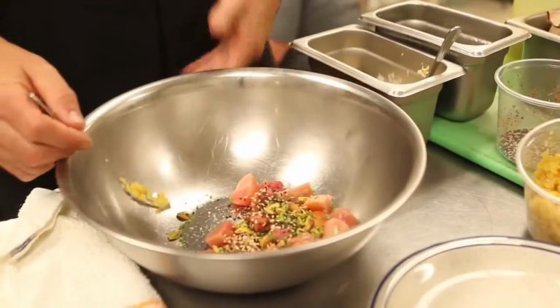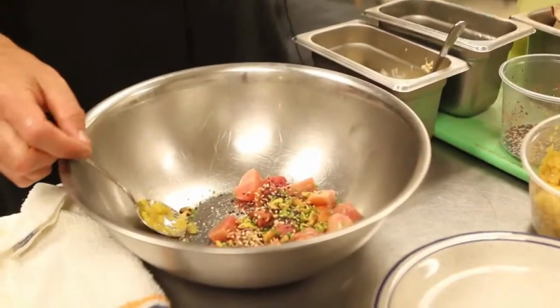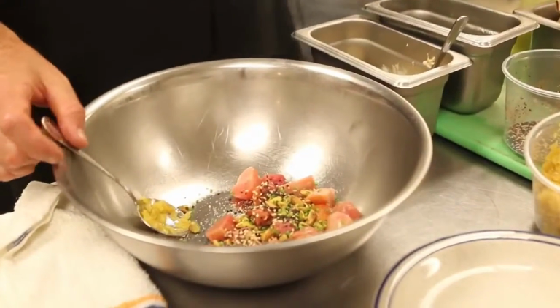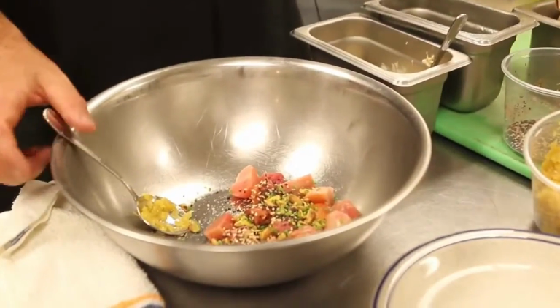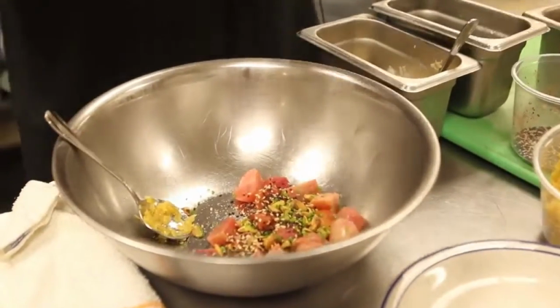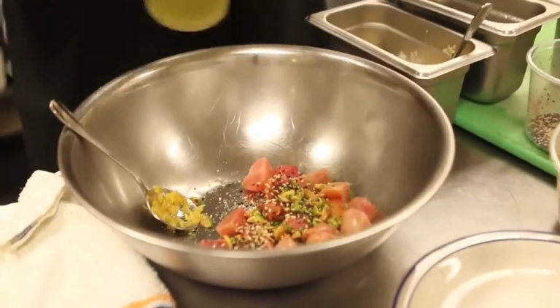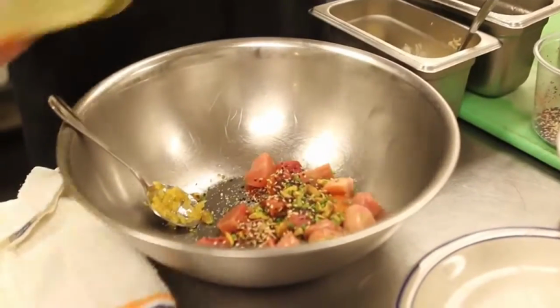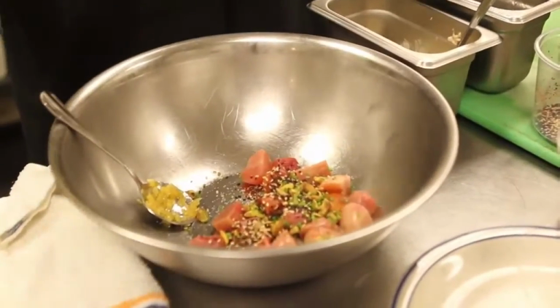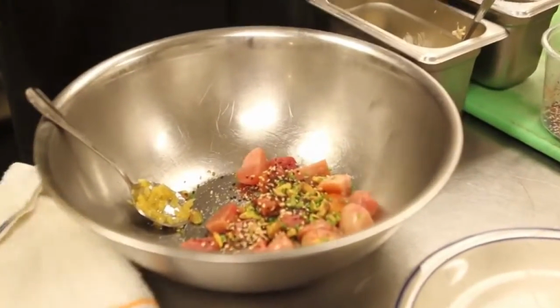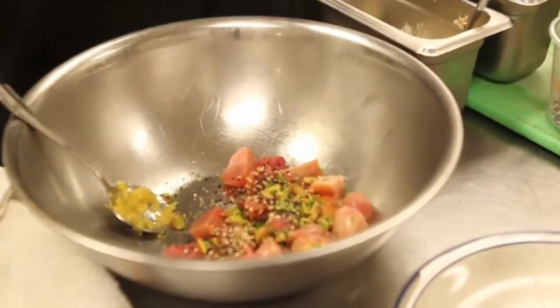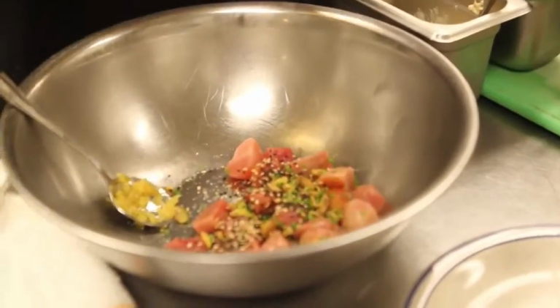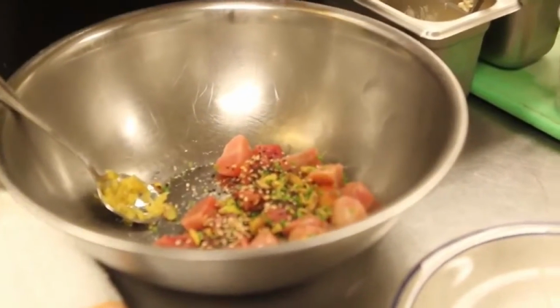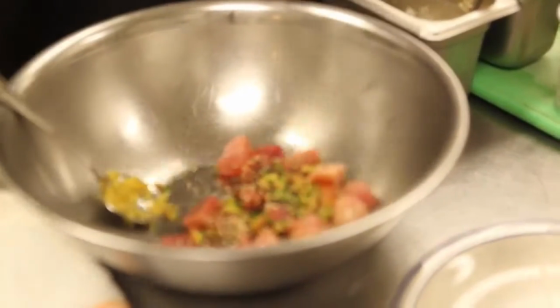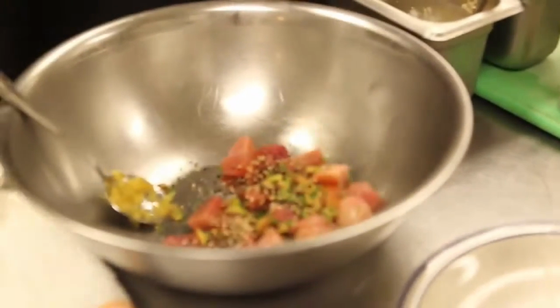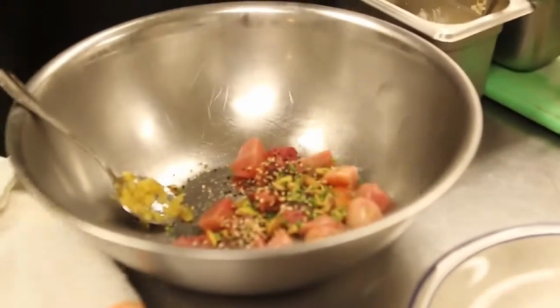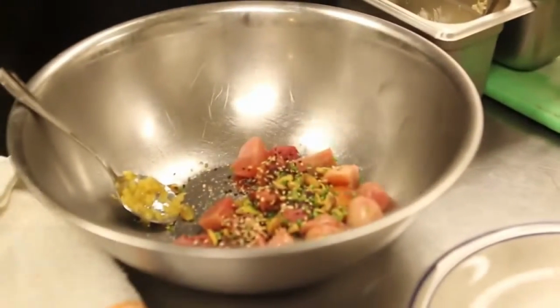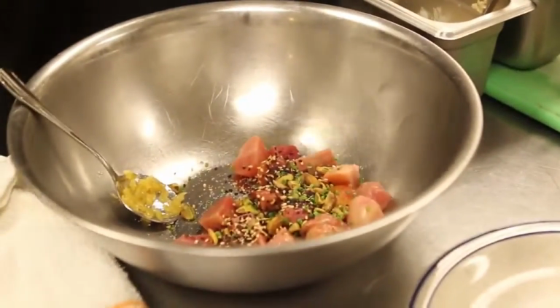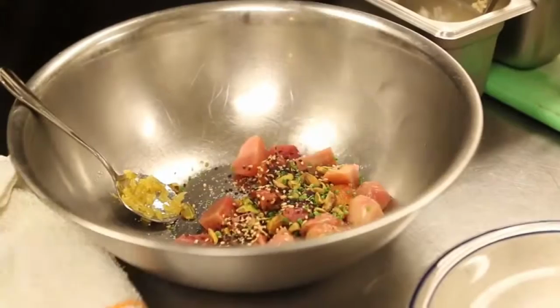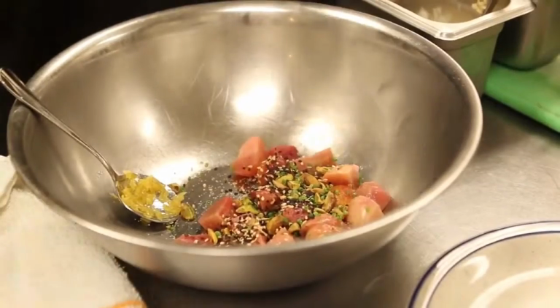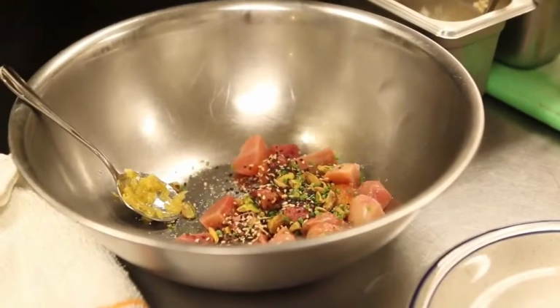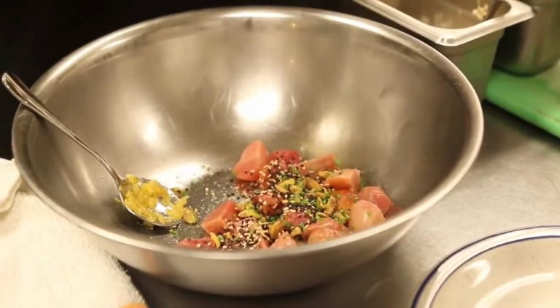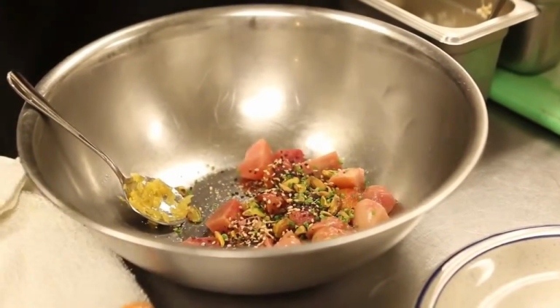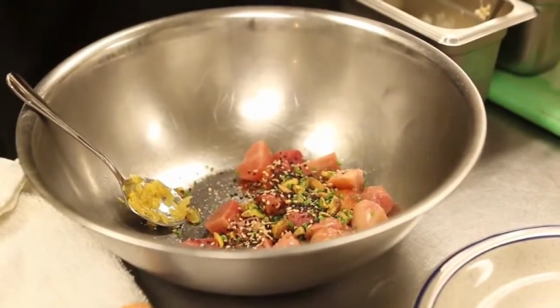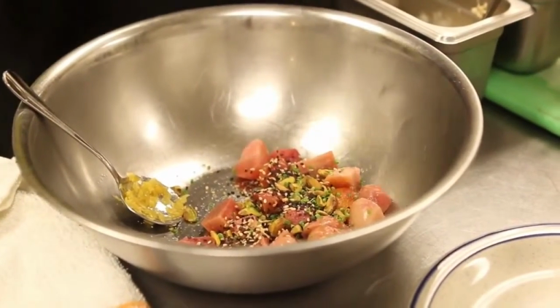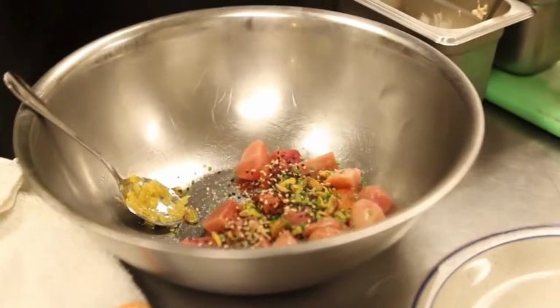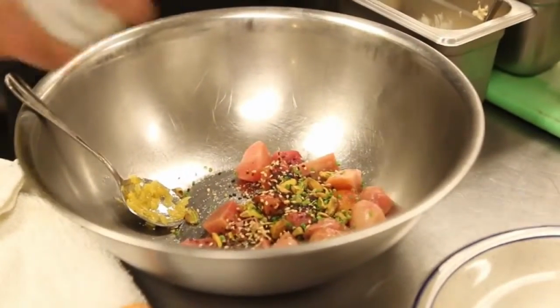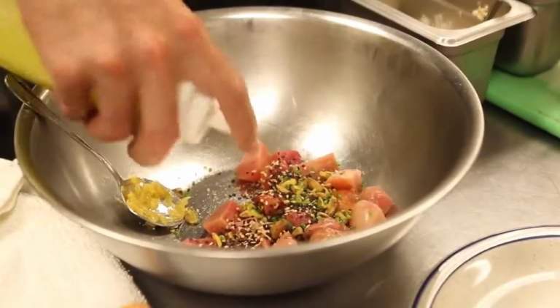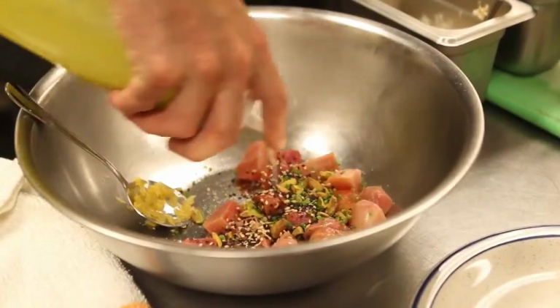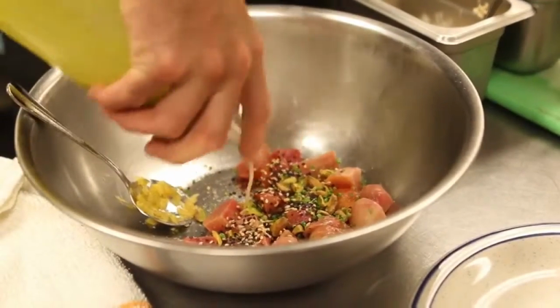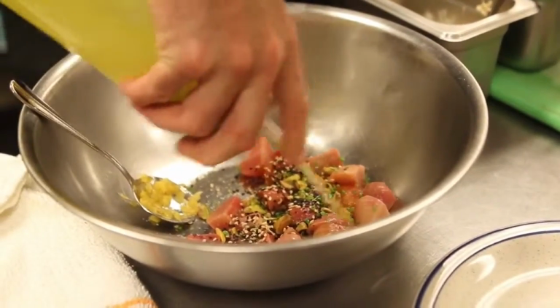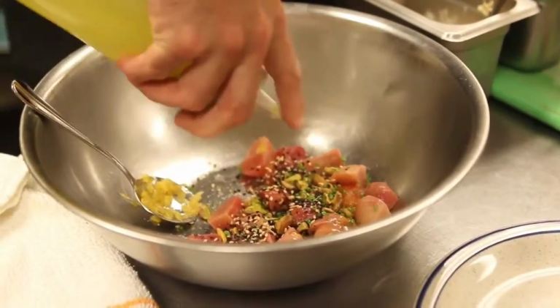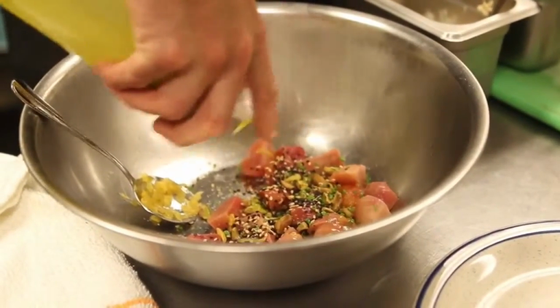And our lemon vinaigrette, which is olive oil and lemon juice. That's pretty much it.